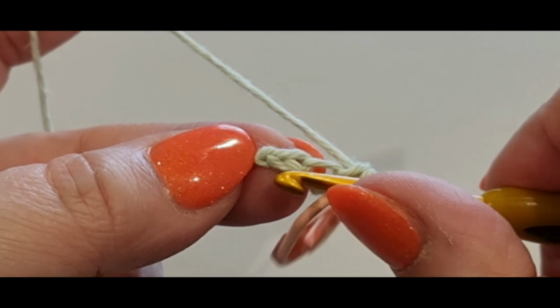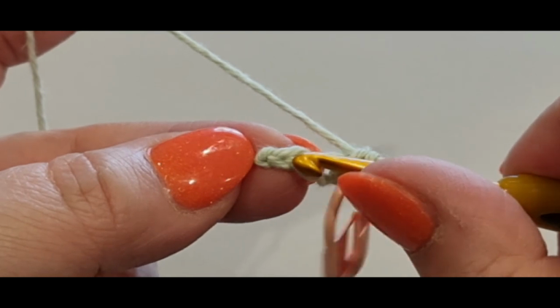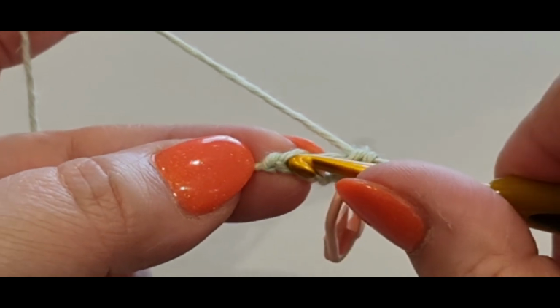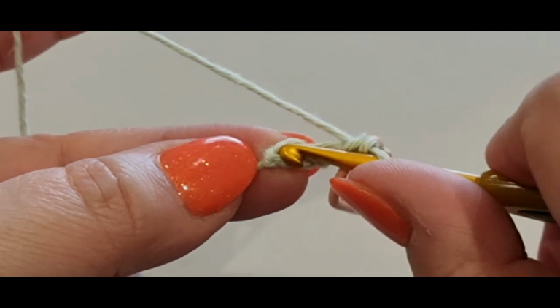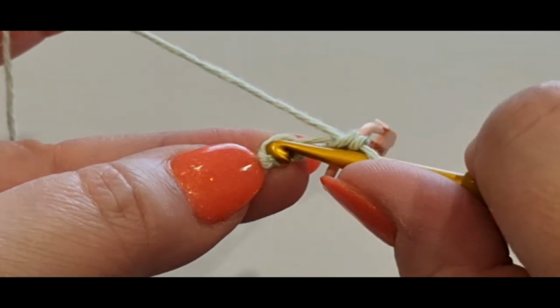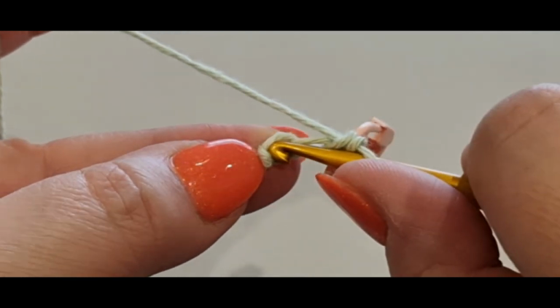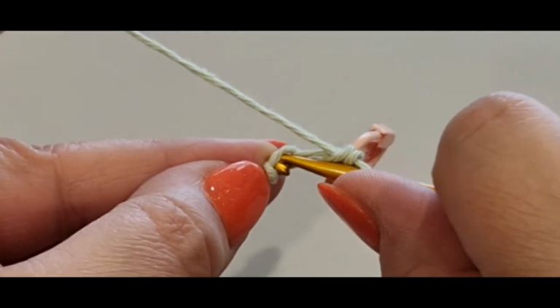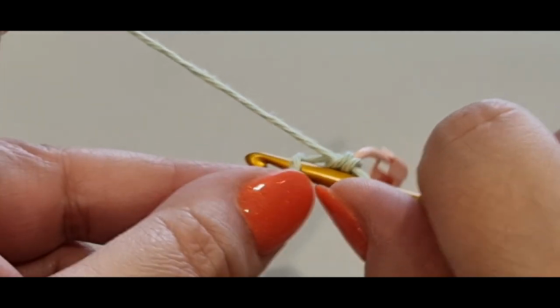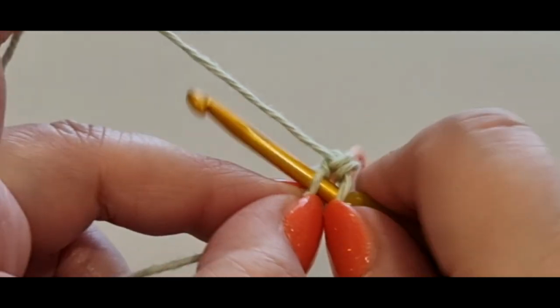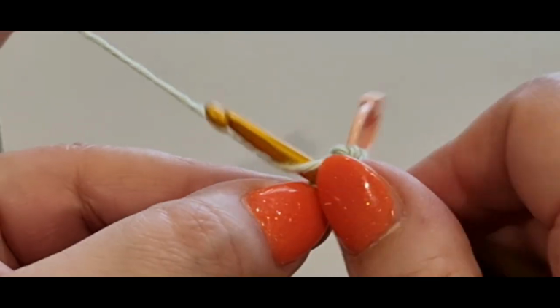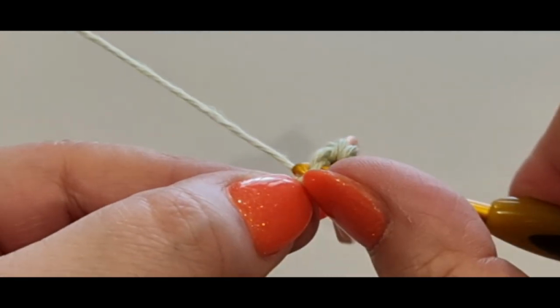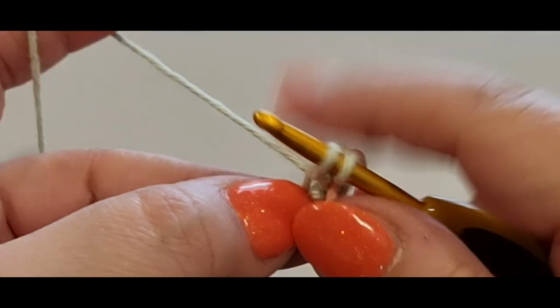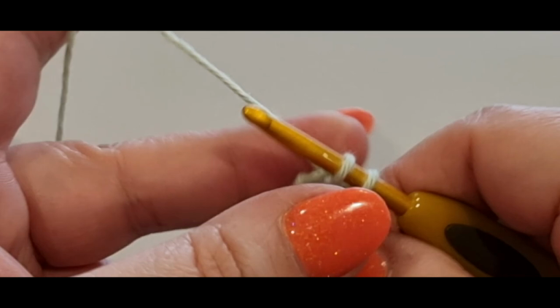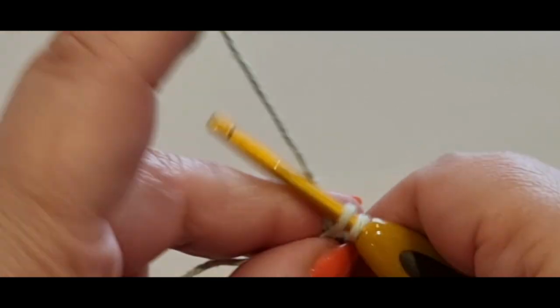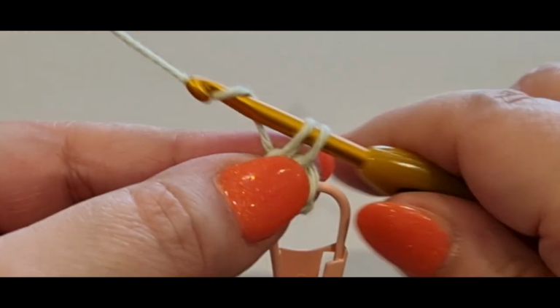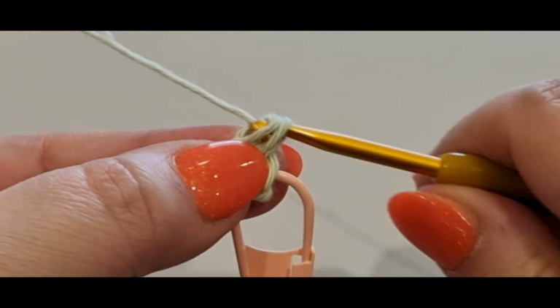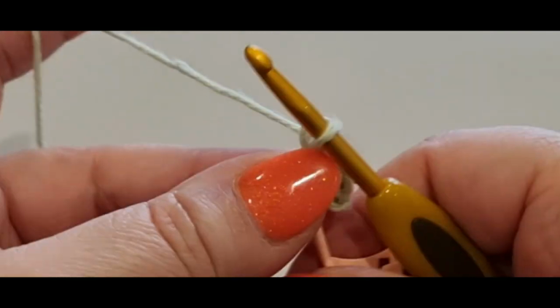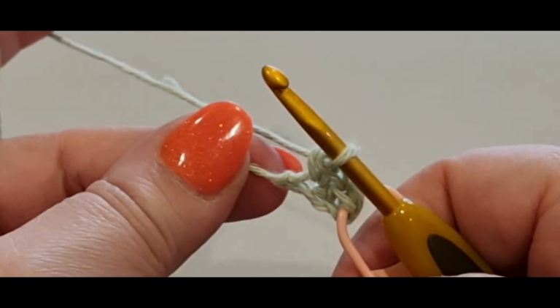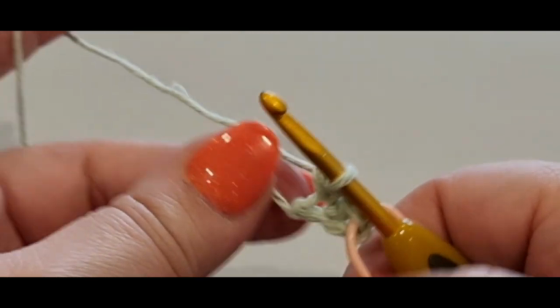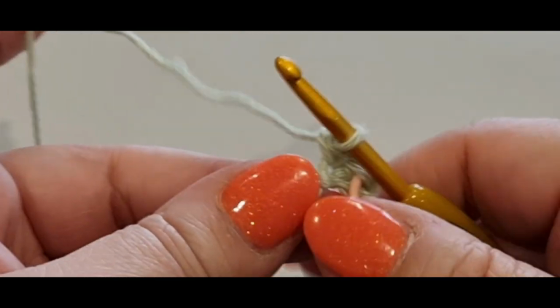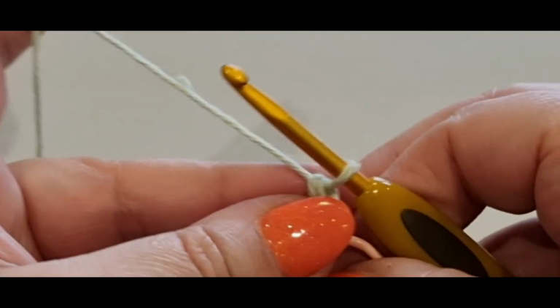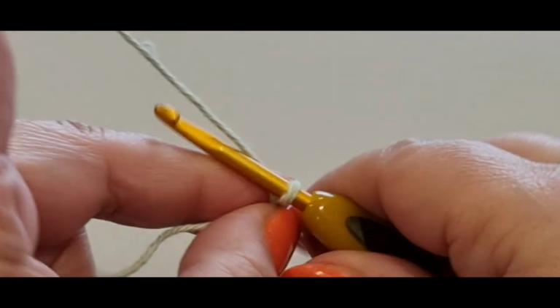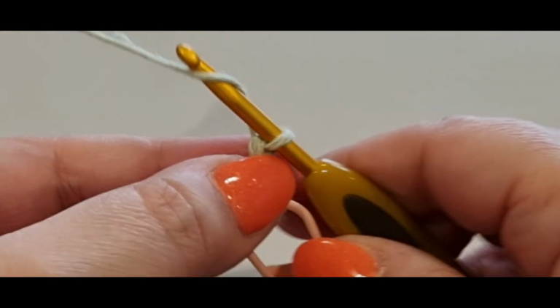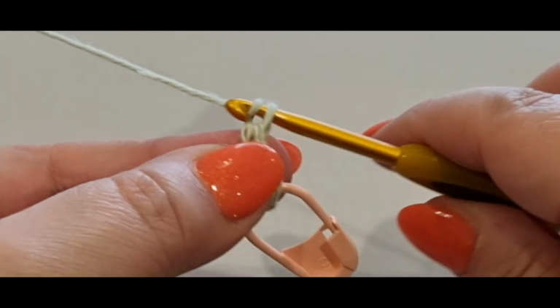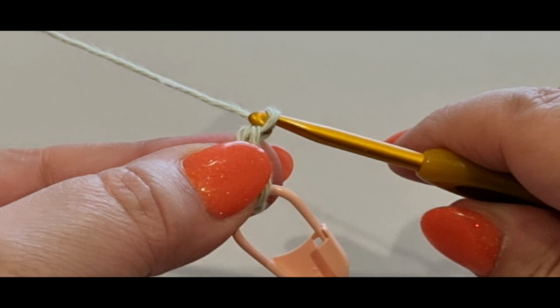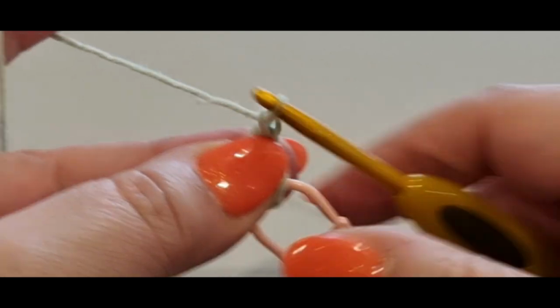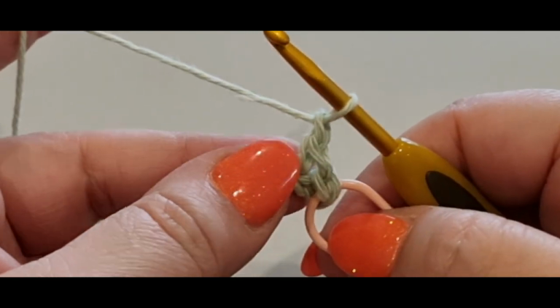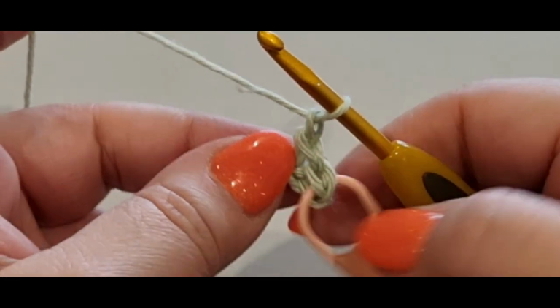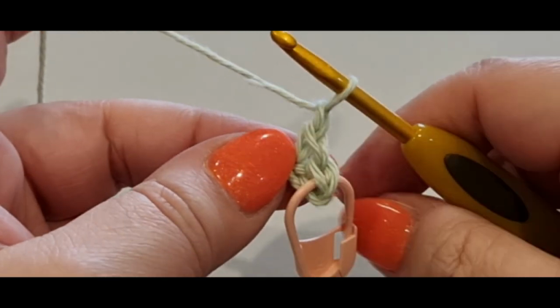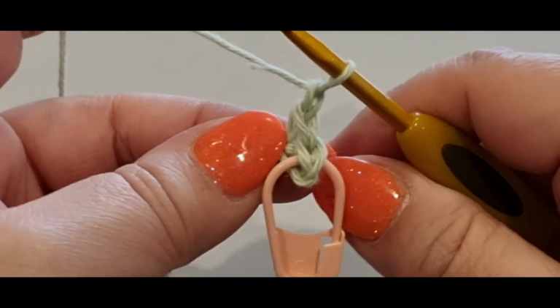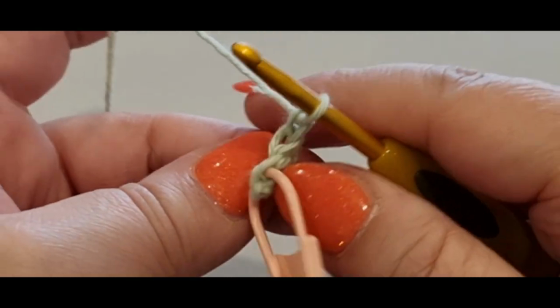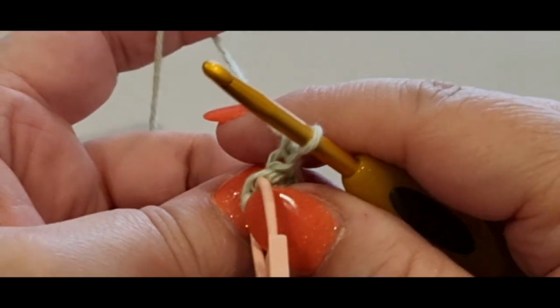This is a super easy pattern and it'll be nice and quick. In the very next stitch you're going to do another single crochet — you don't need a stitch marker in that one — and then chain one and turn your work.